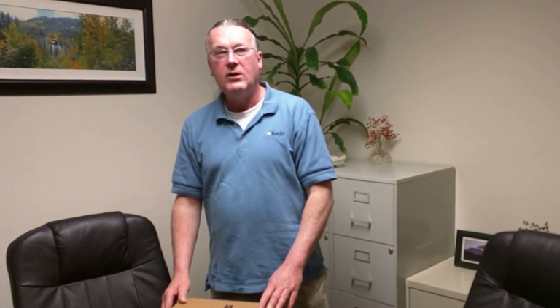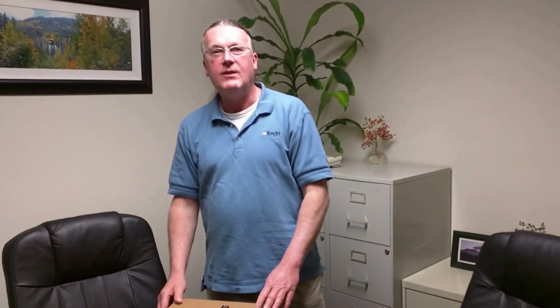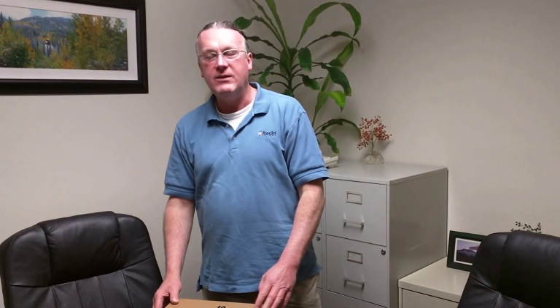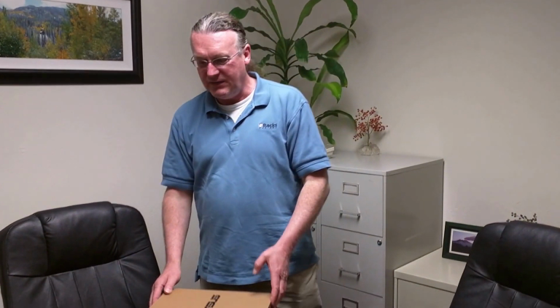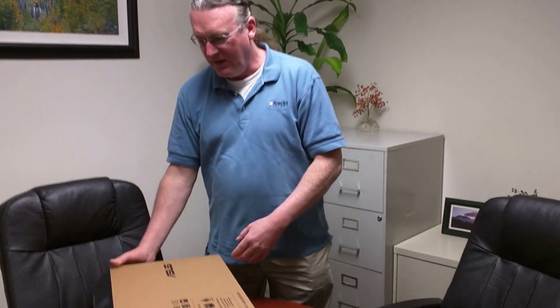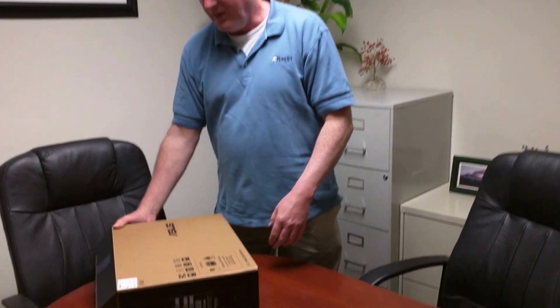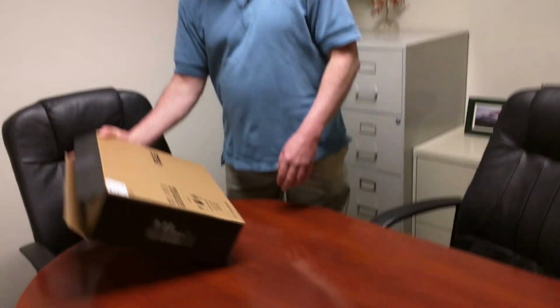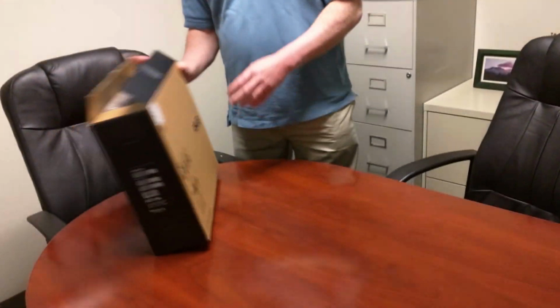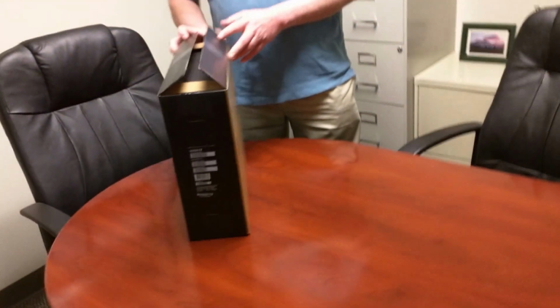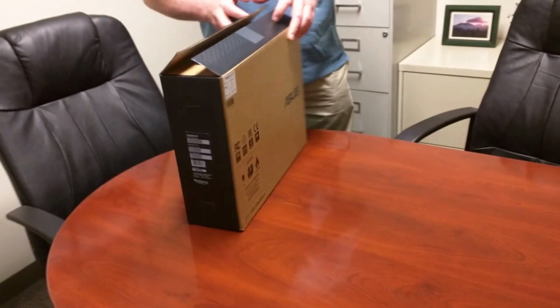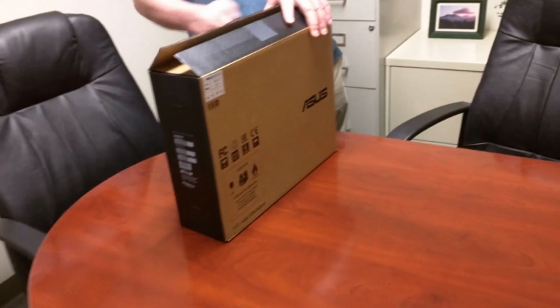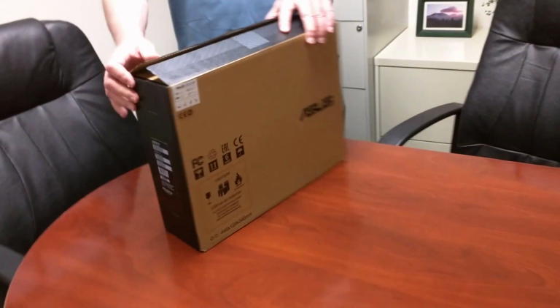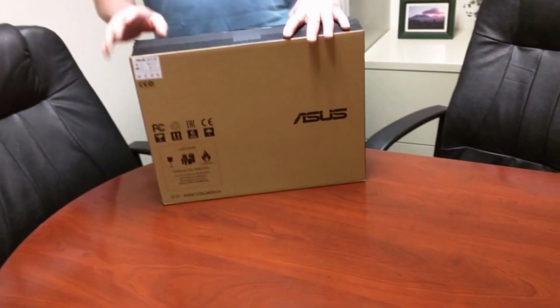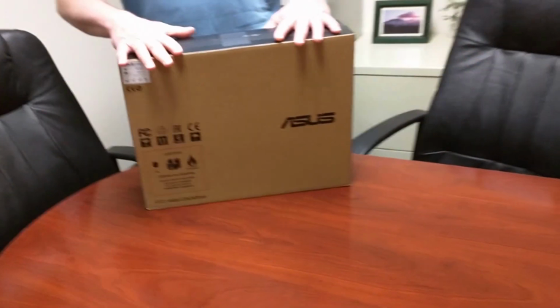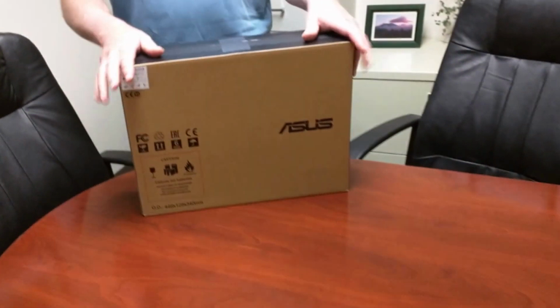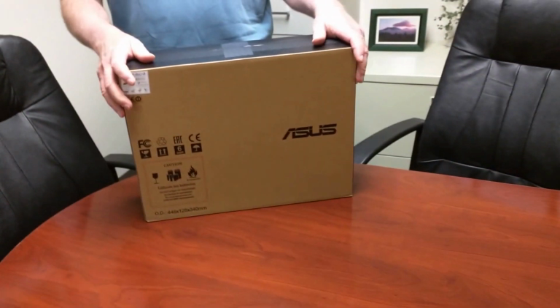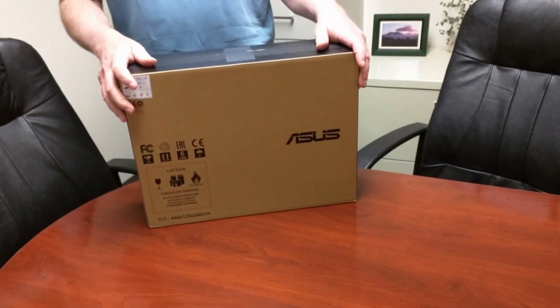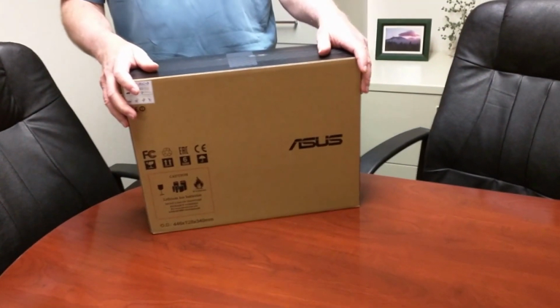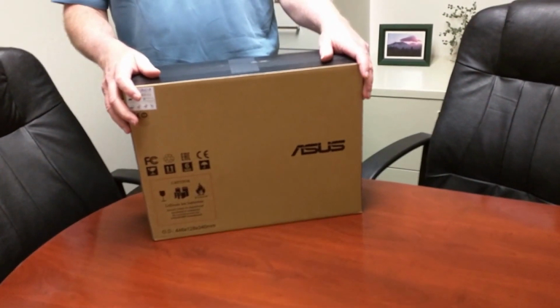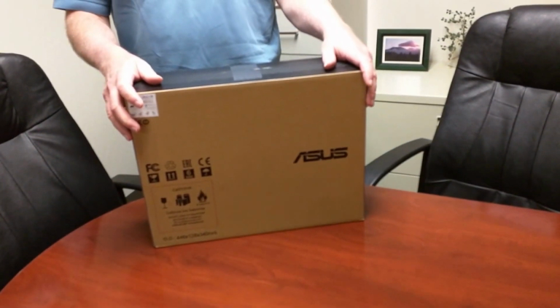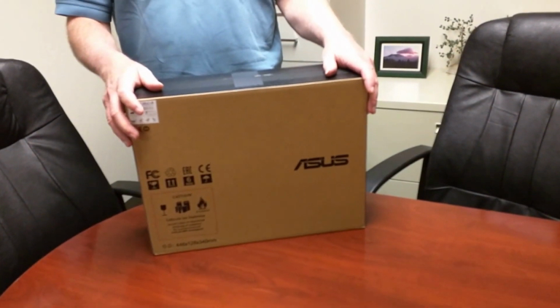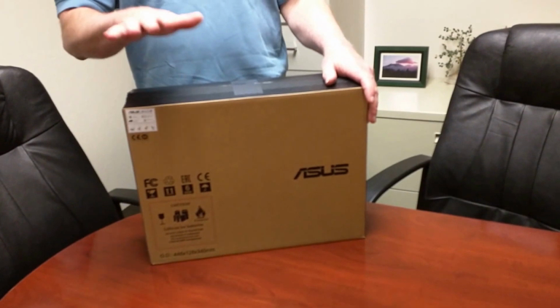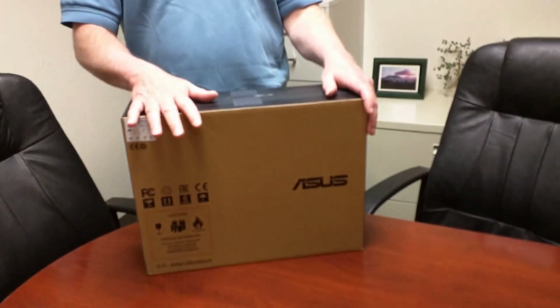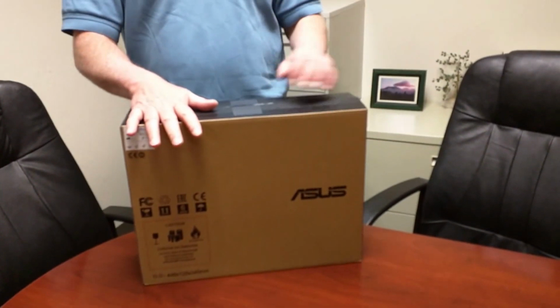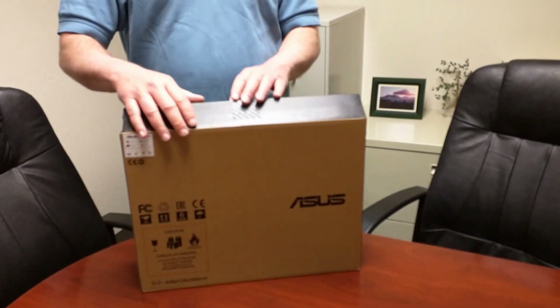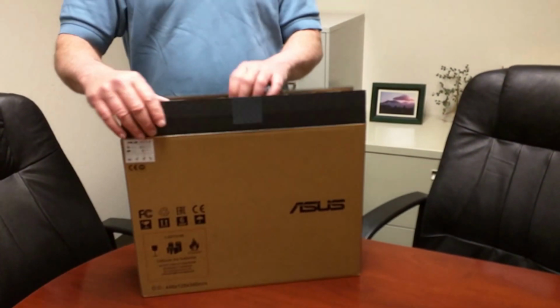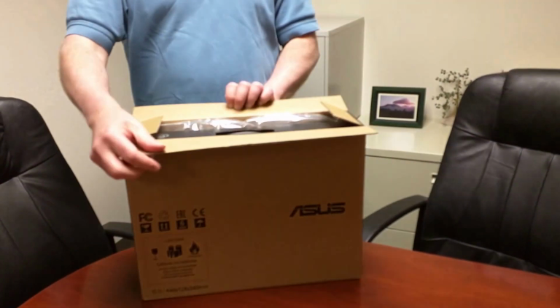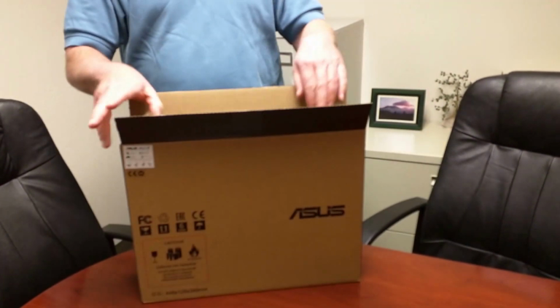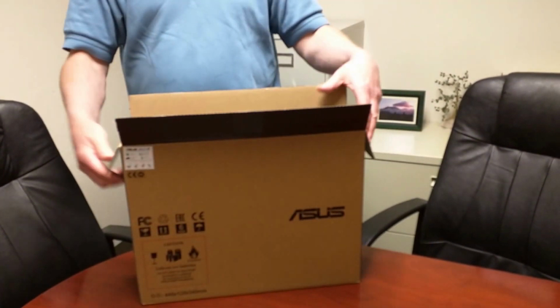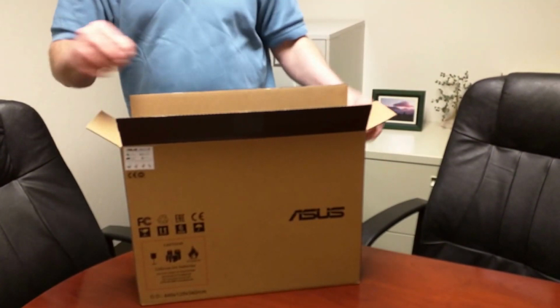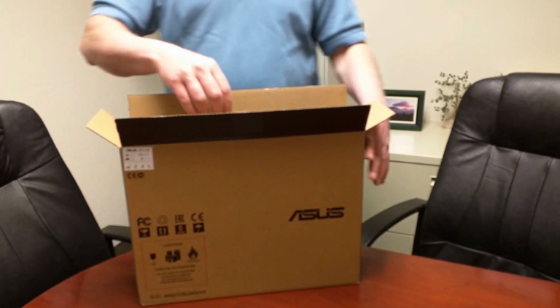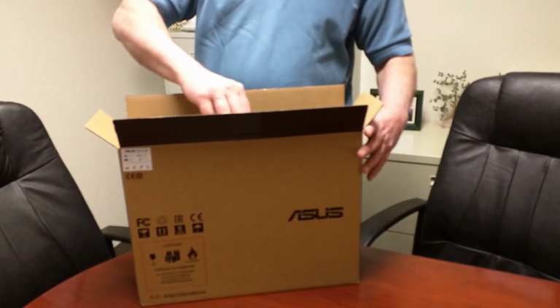Good day and welcome to ERAX TV. We are here today to do the out-of-box experience on a brand new ERAX ZenBook 15 UHD. This is the ultra-high definition display — it's a full 4K display.